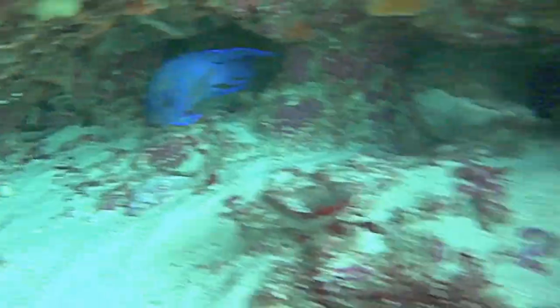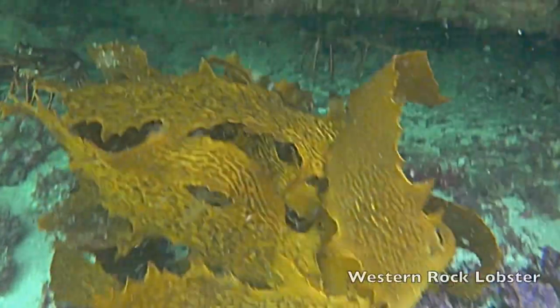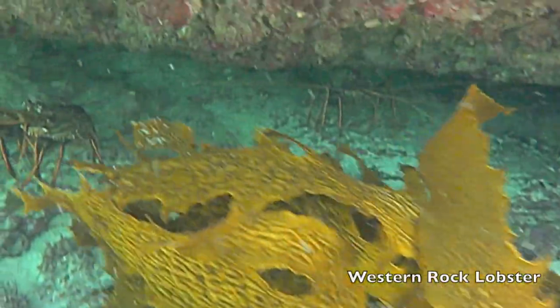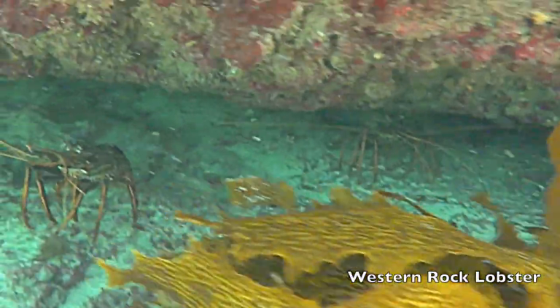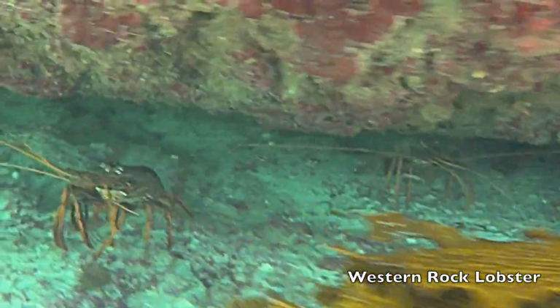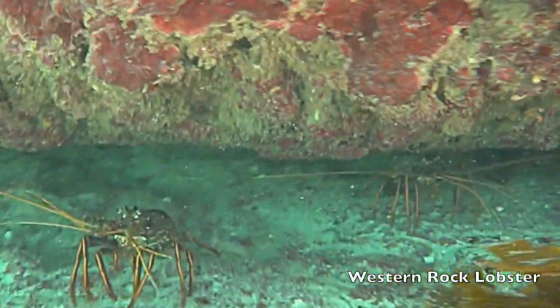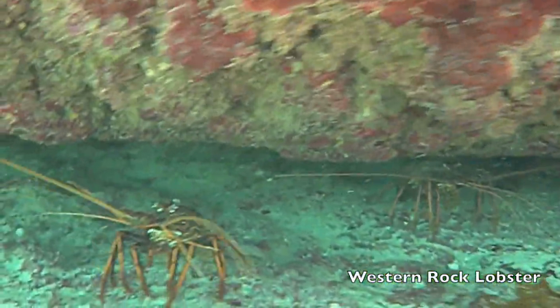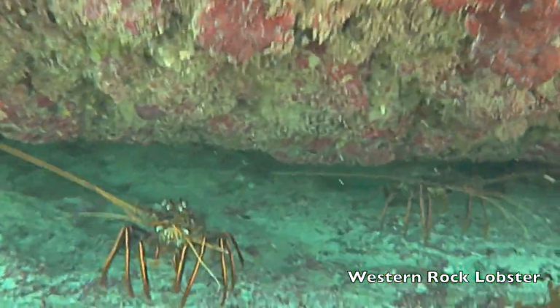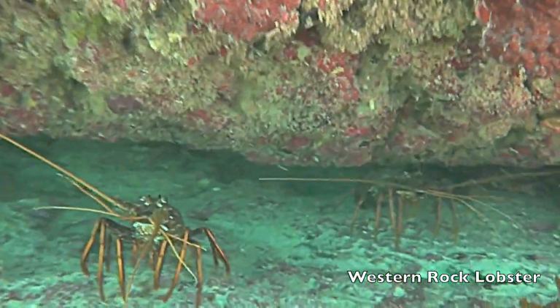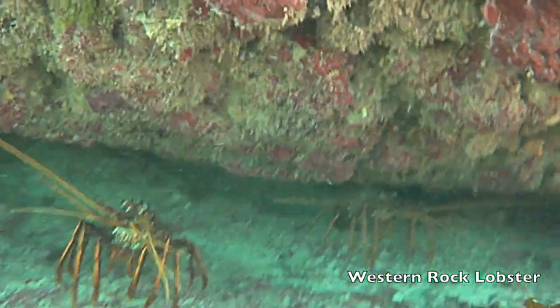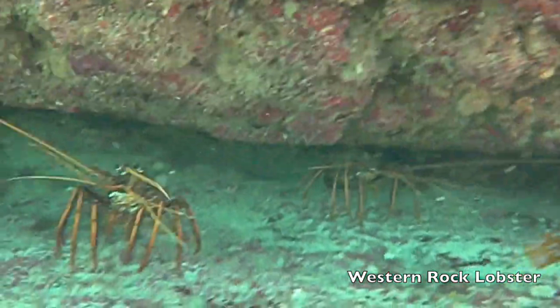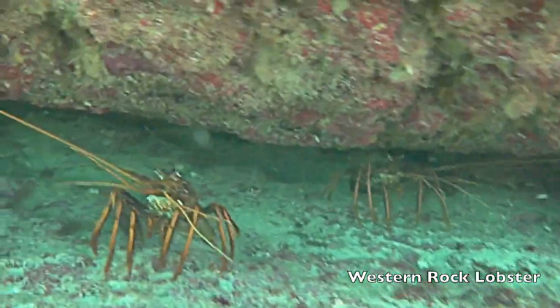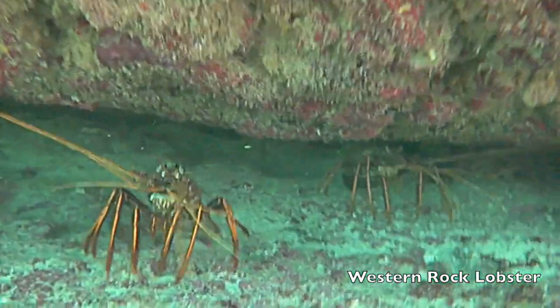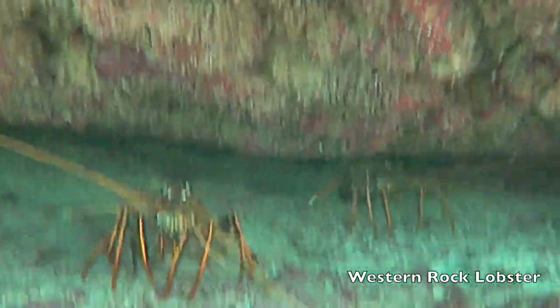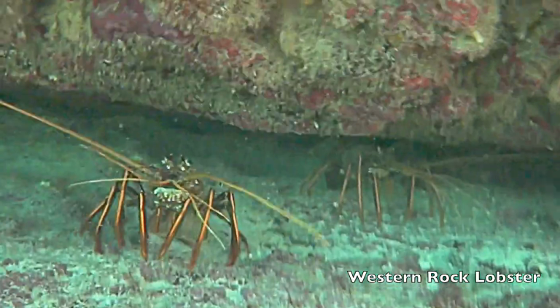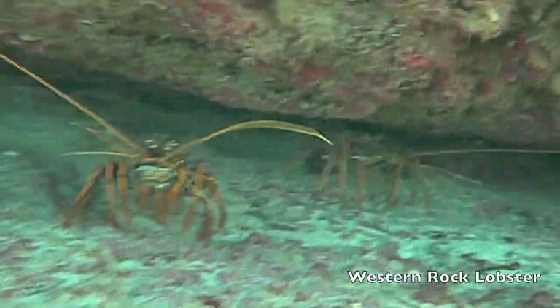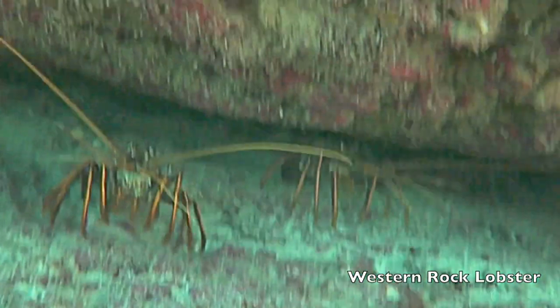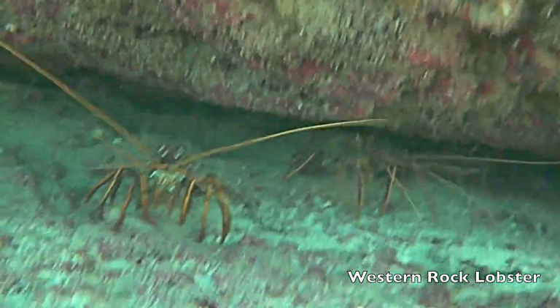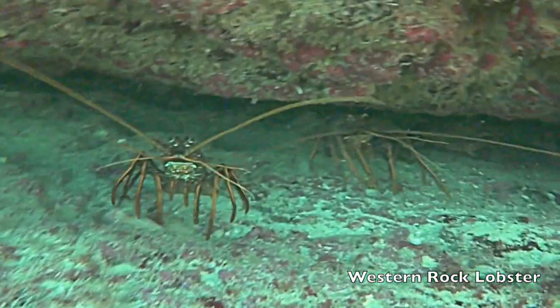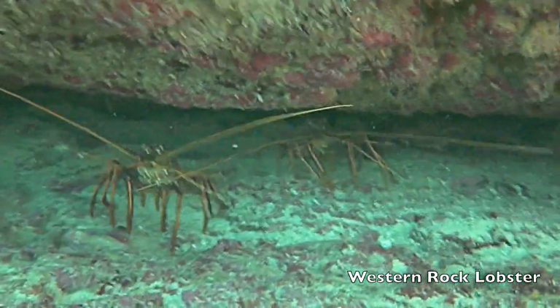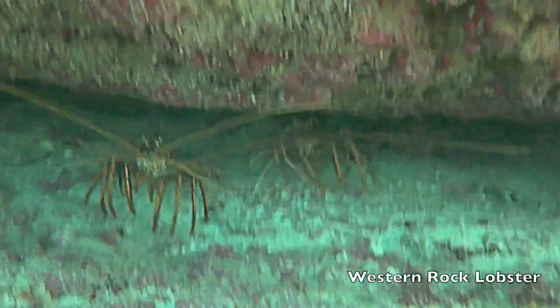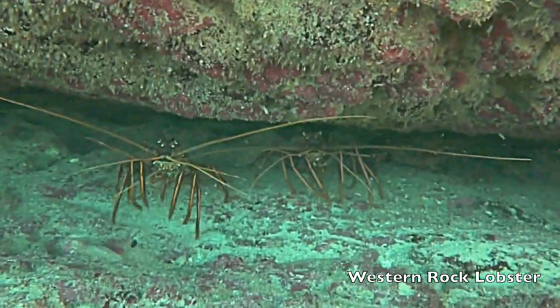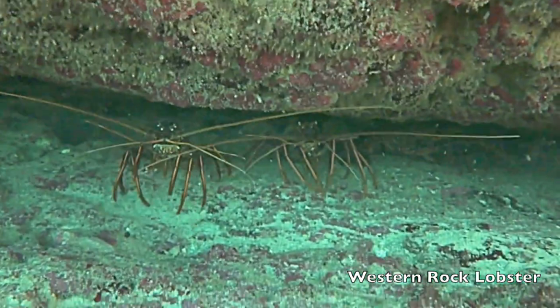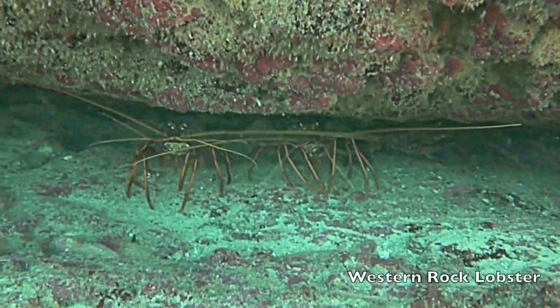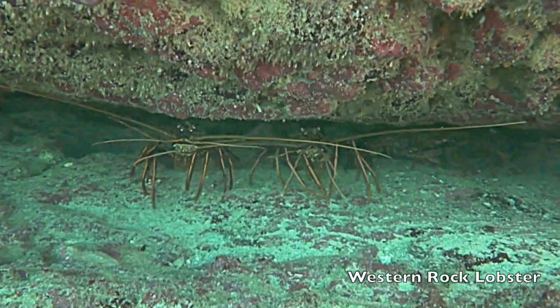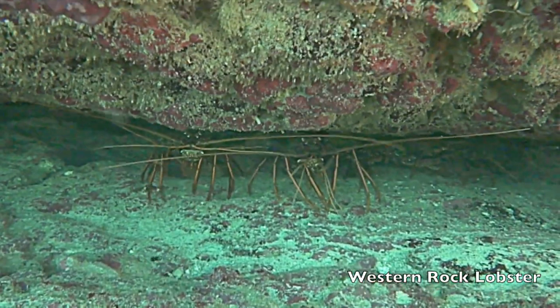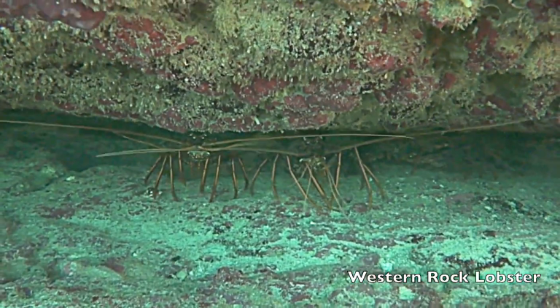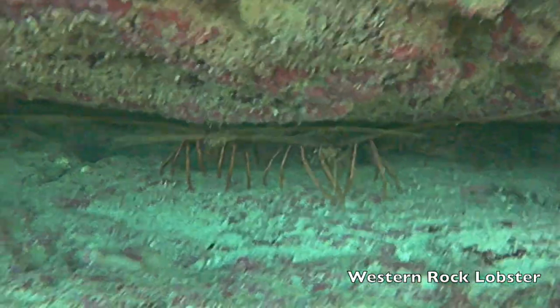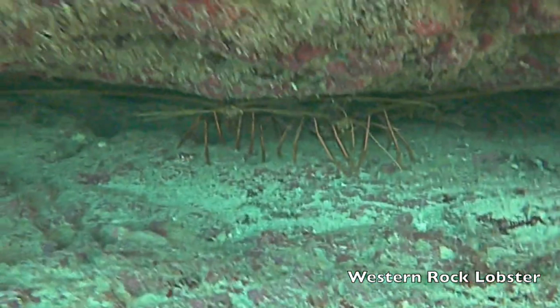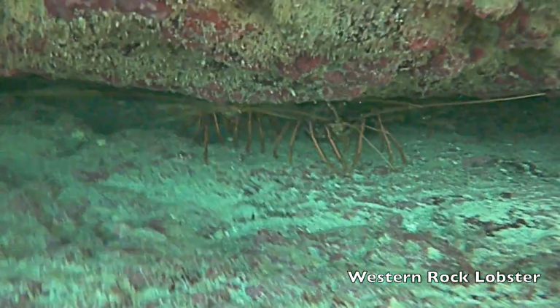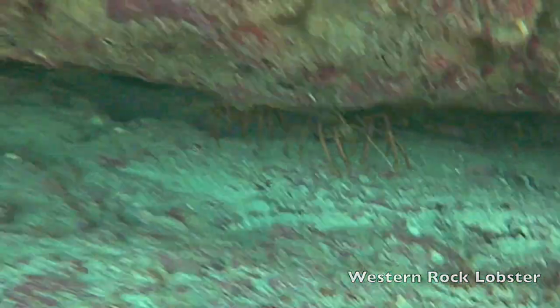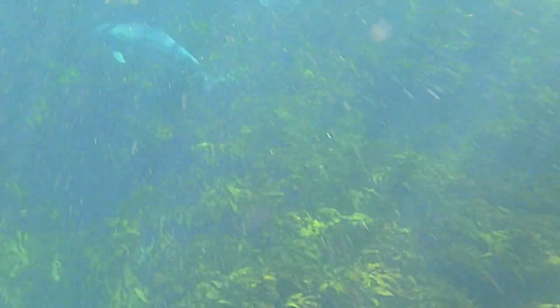The western rock lobster, or crayfish, is one of the most sought-after and tasty species on the island.